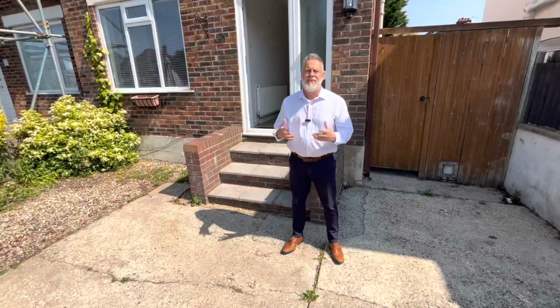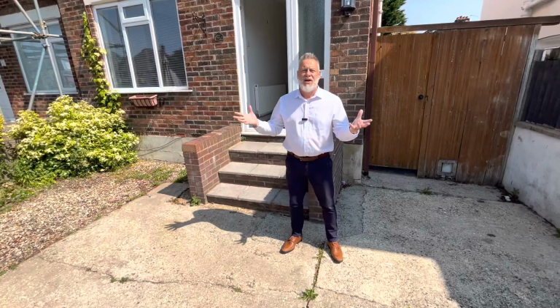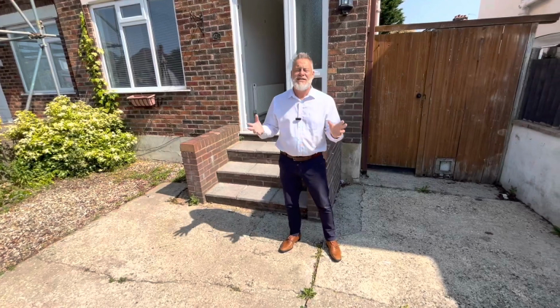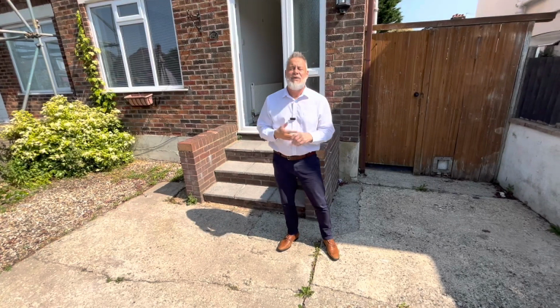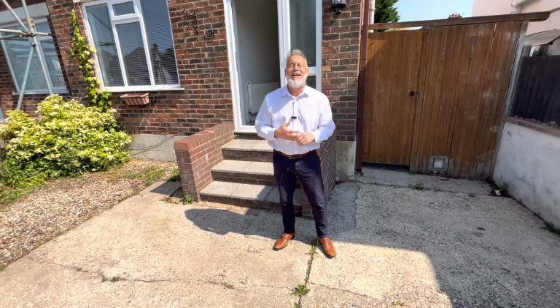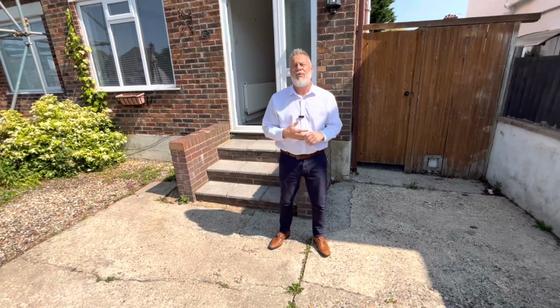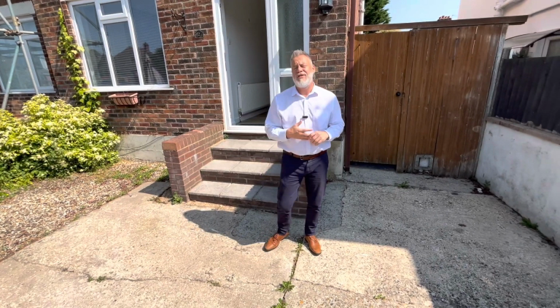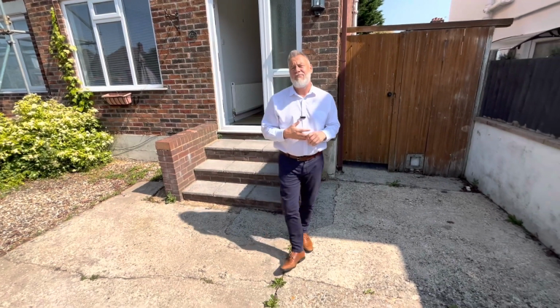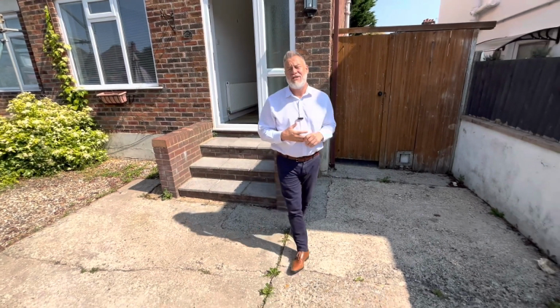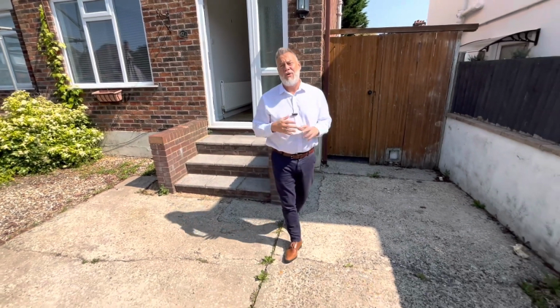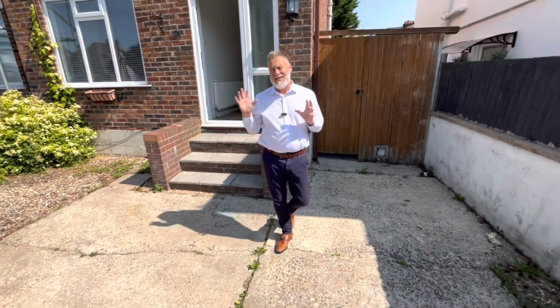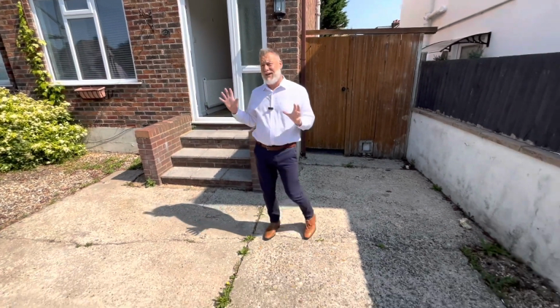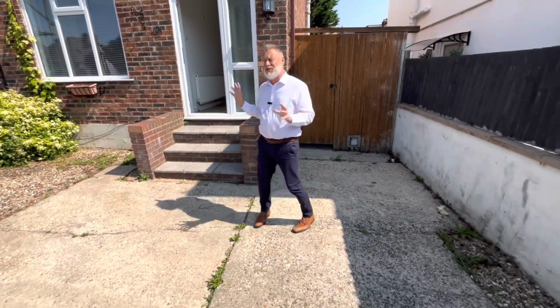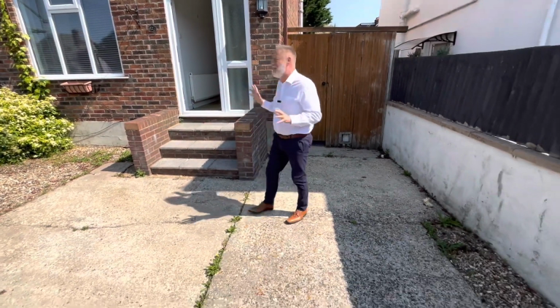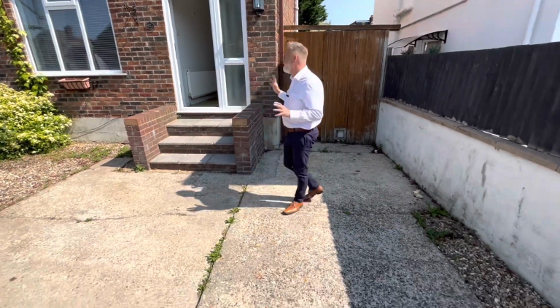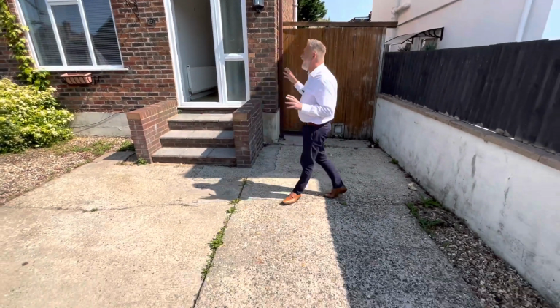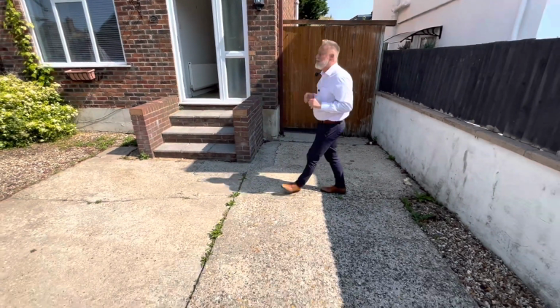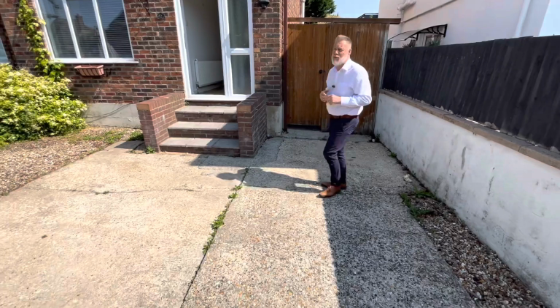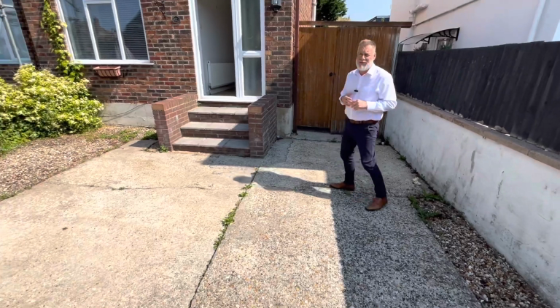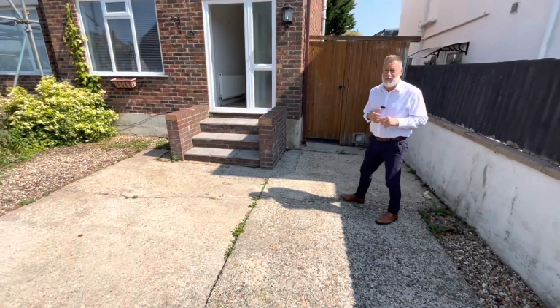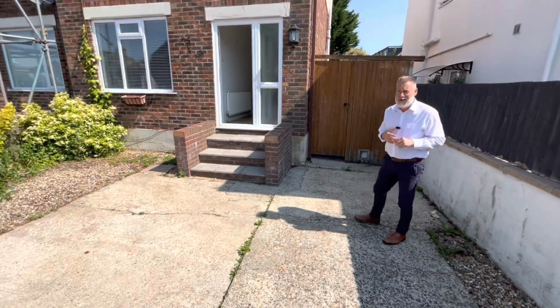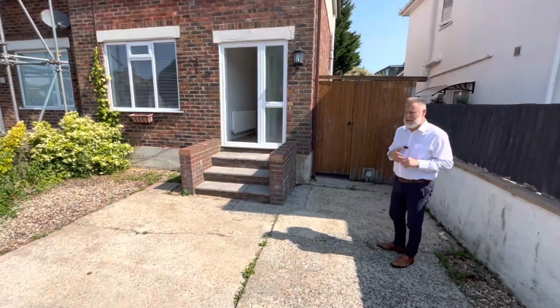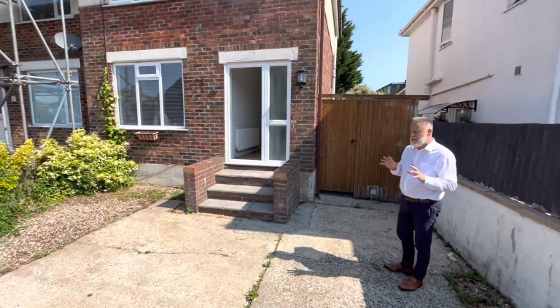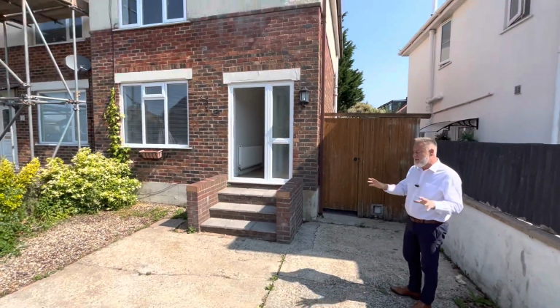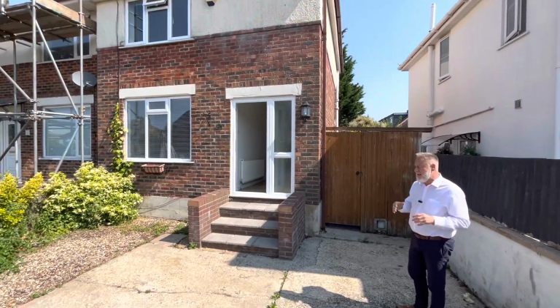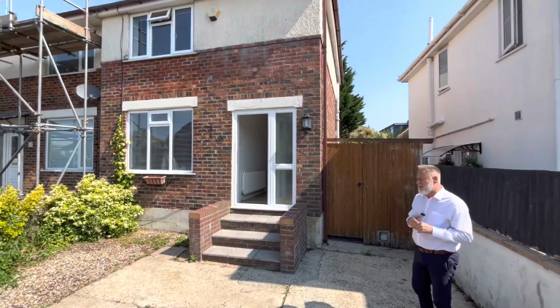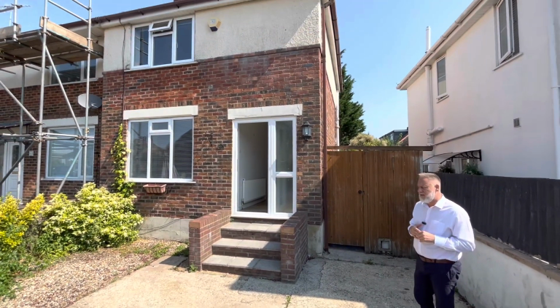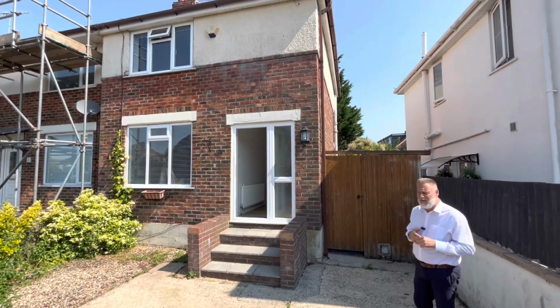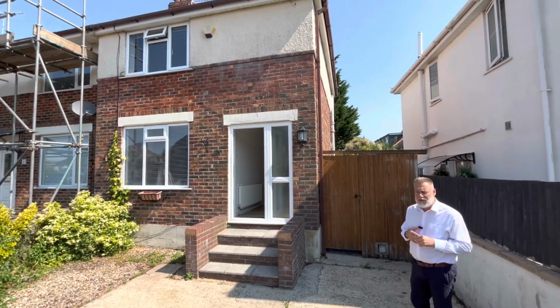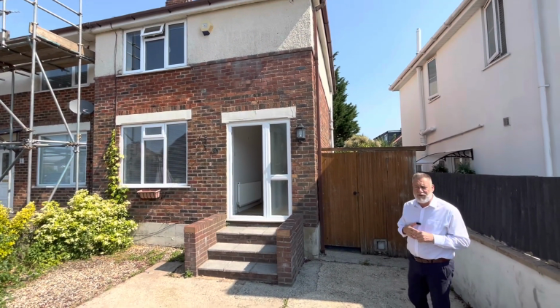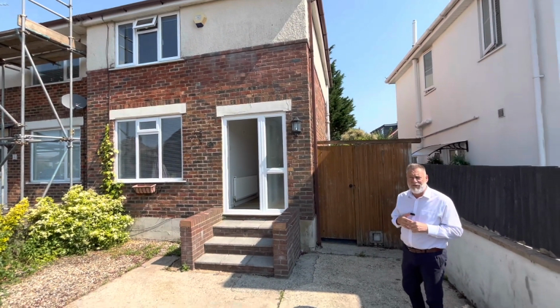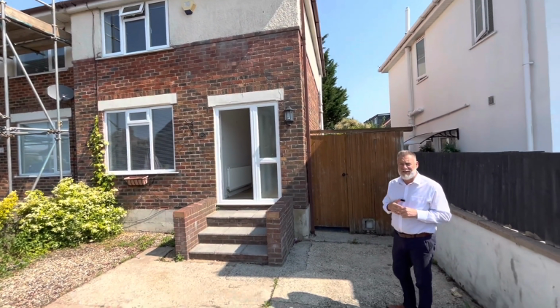Hi guys, today we're in Upper Road in Parkstone and we have this great two bedroom end of terrace property available for rent. As you can see outside, we have parking for a couple of cars.